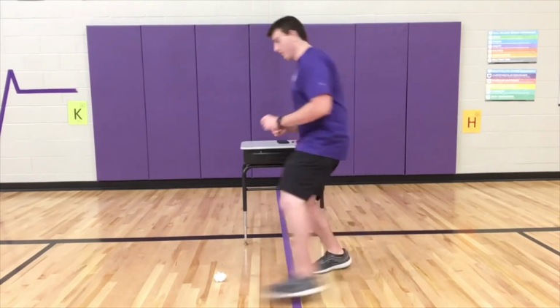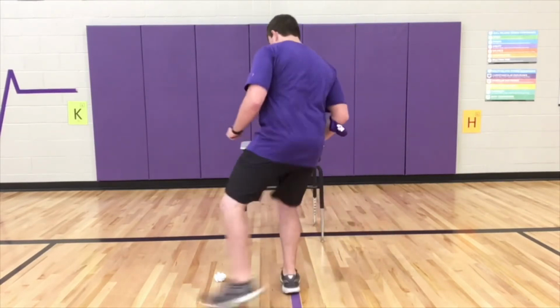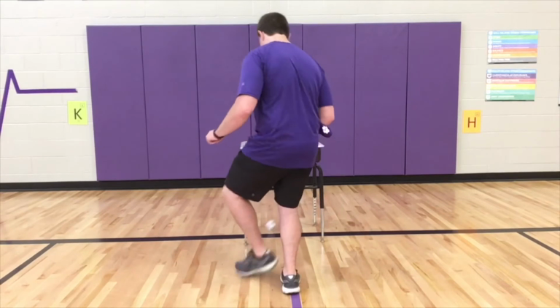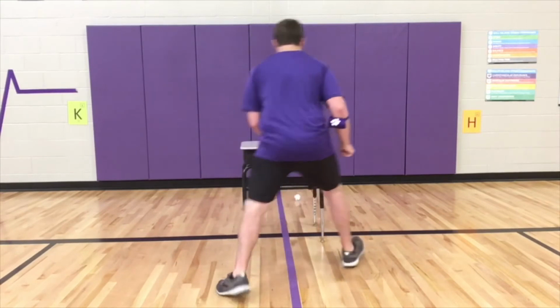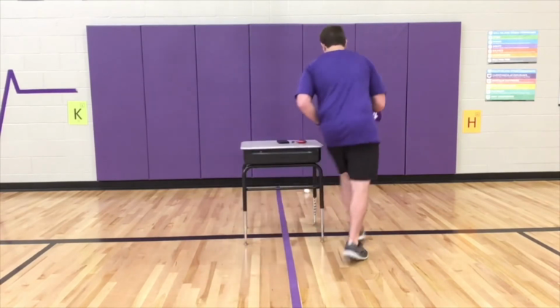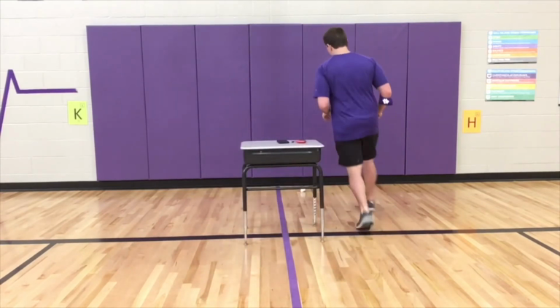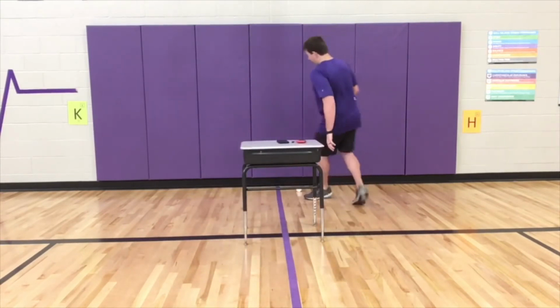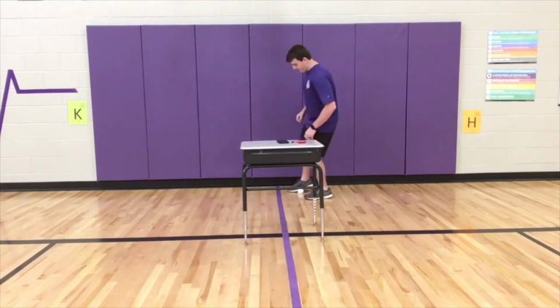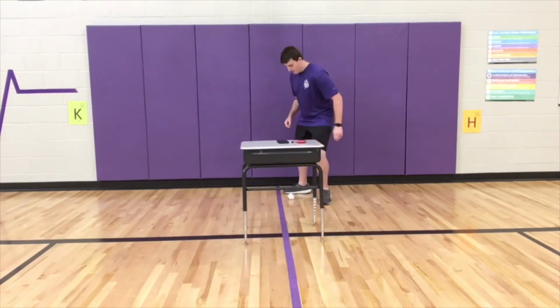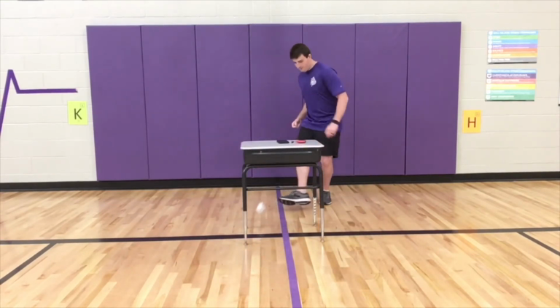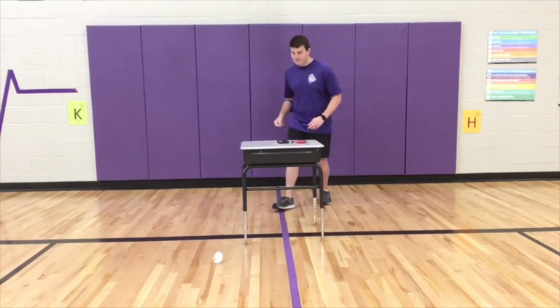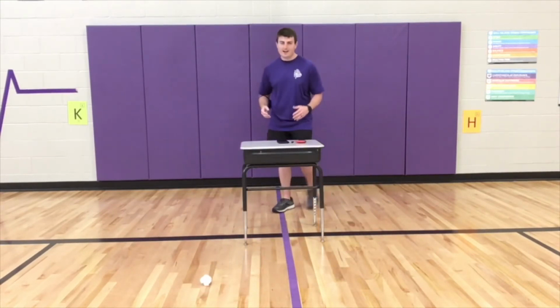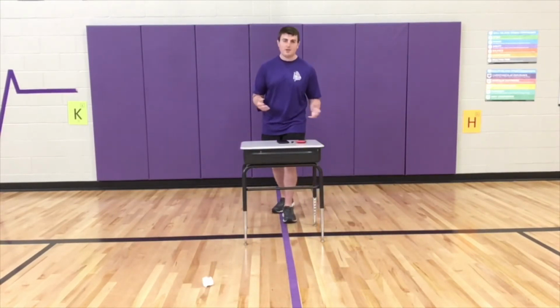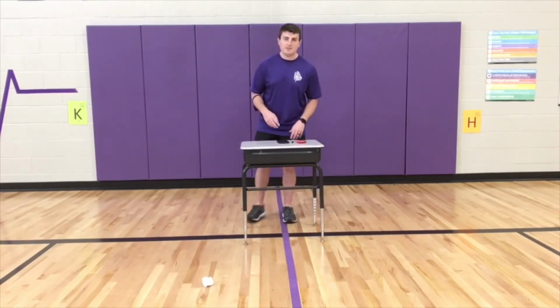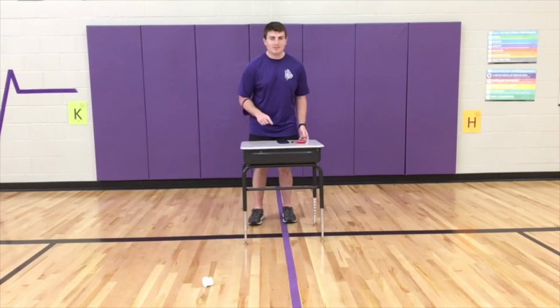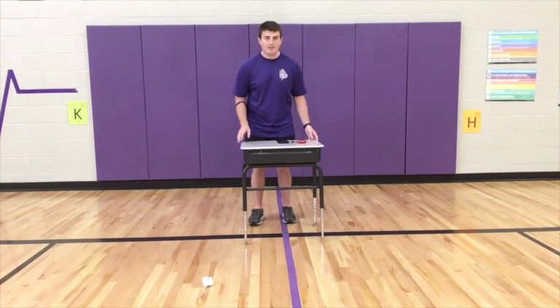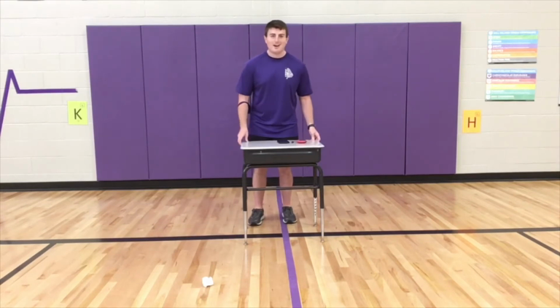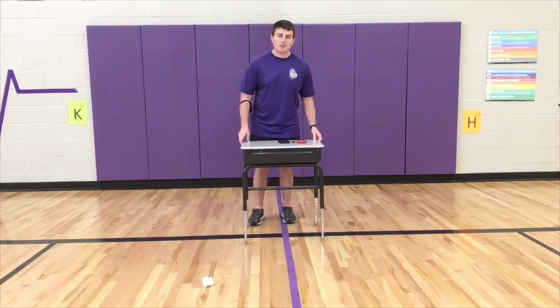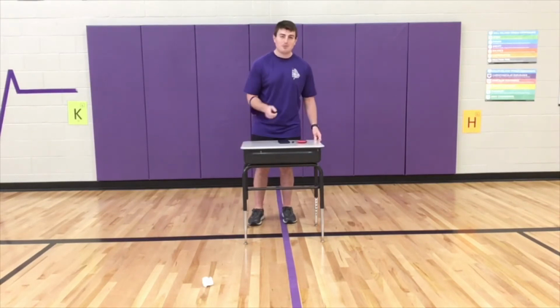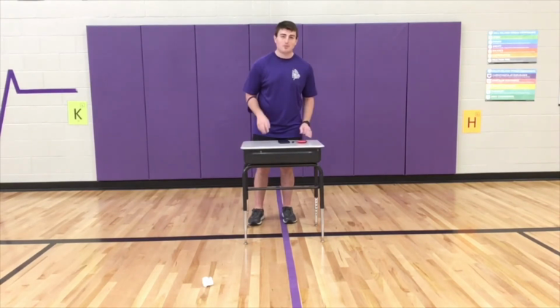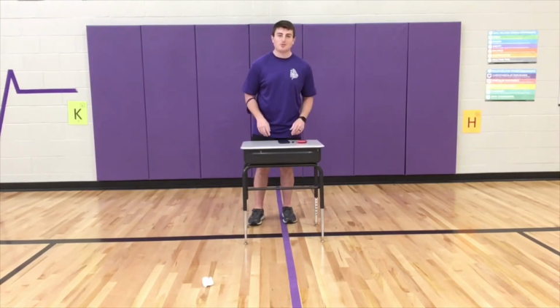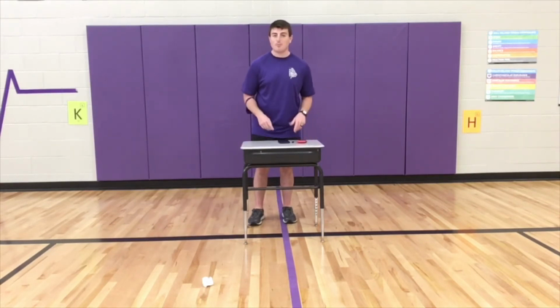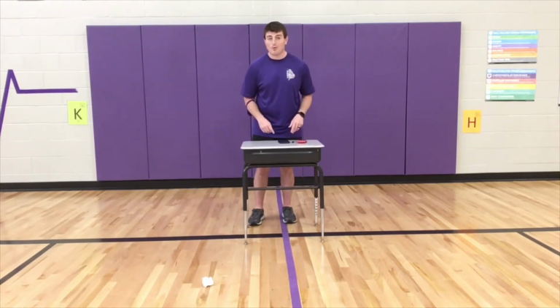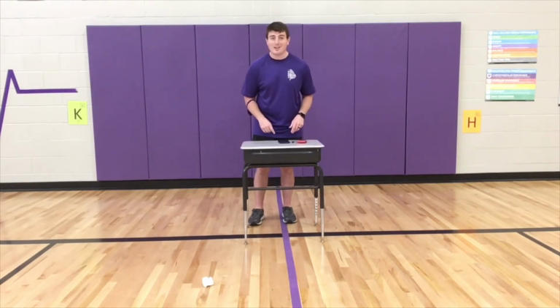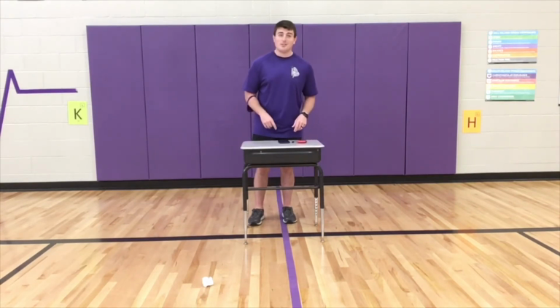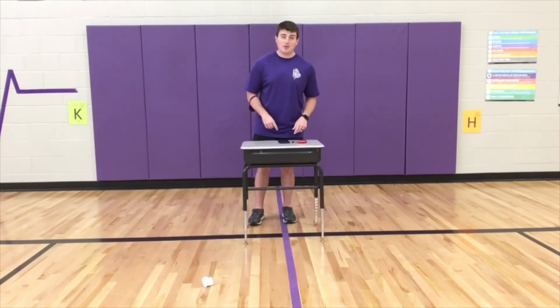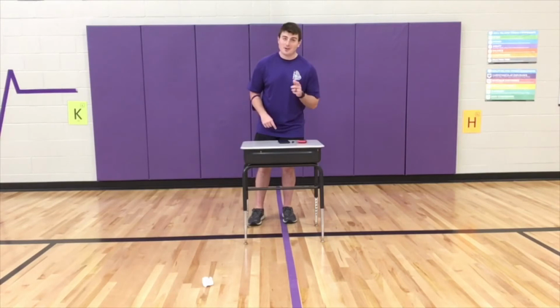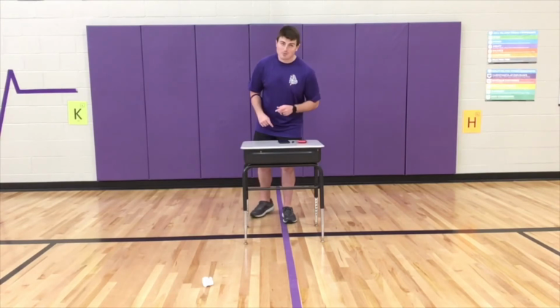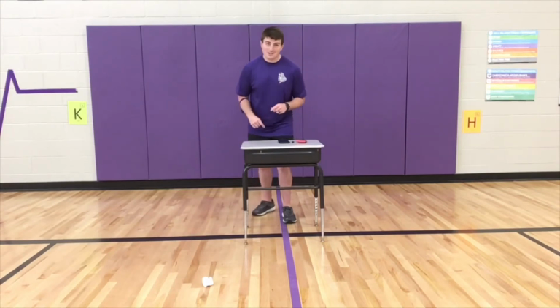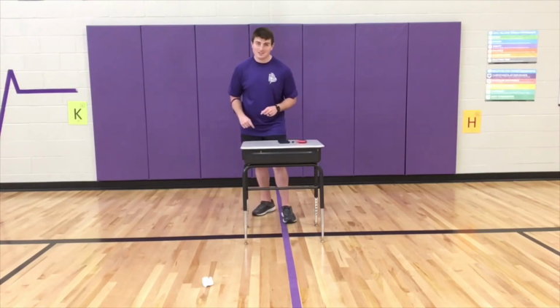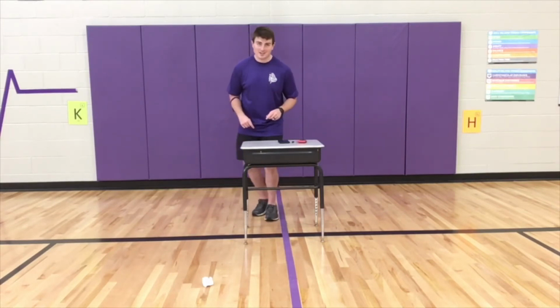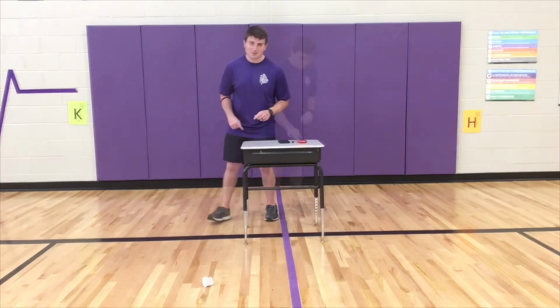There's three, there's four, five — and as soon as the timer stops, however many times you kicked it through is your number of points. So let's go ahead and get our timers ready. Let's give it a try.